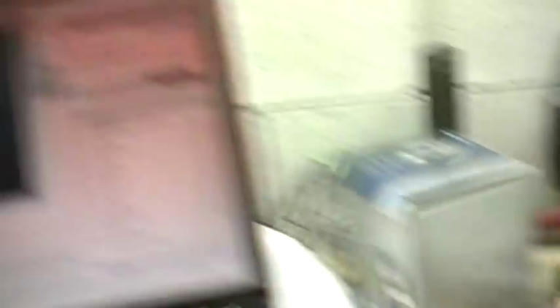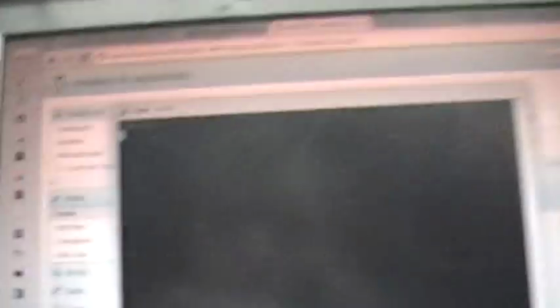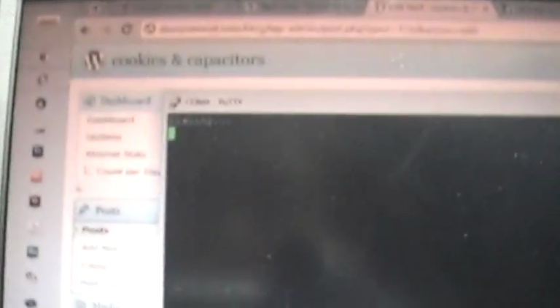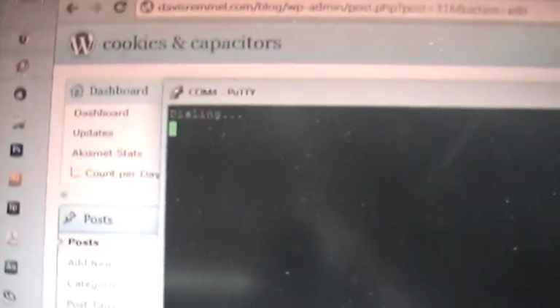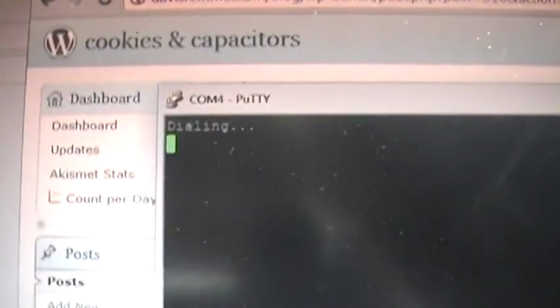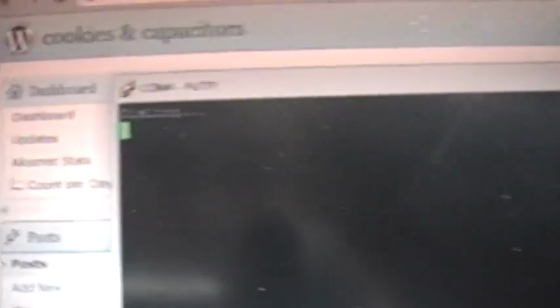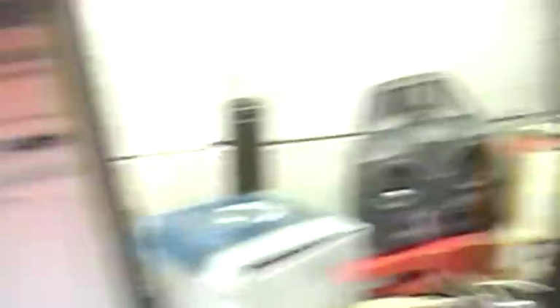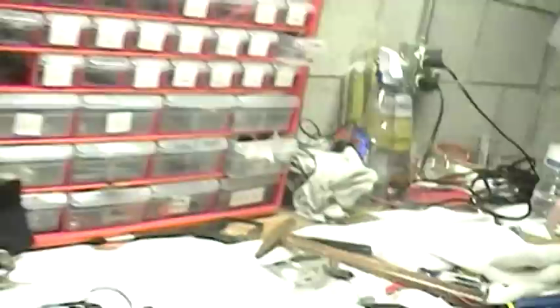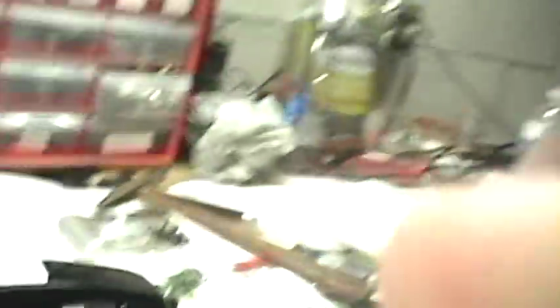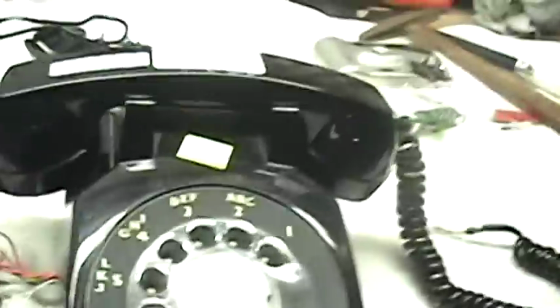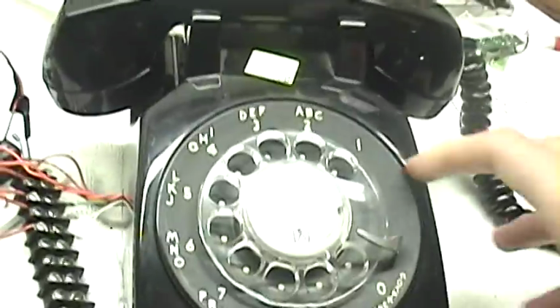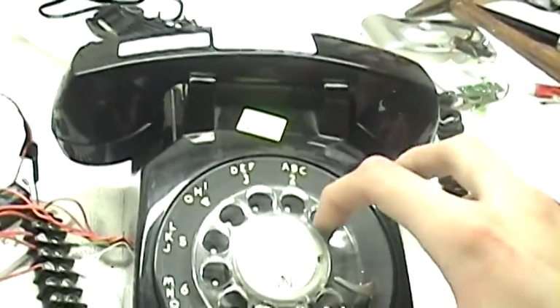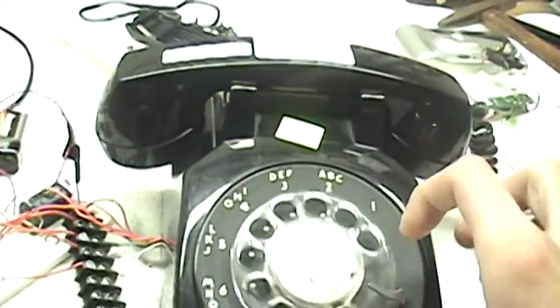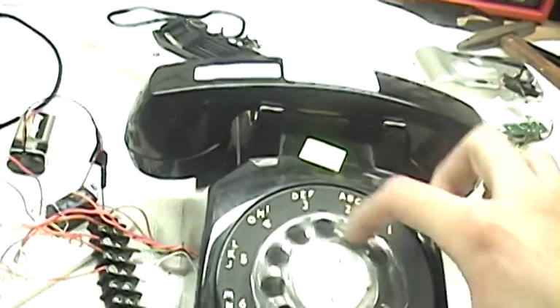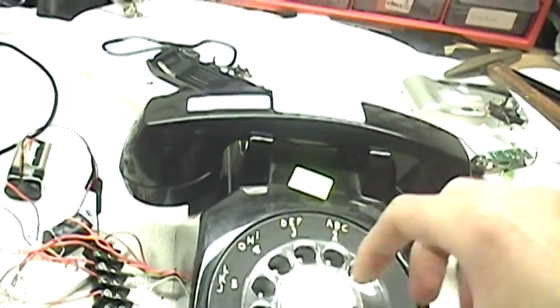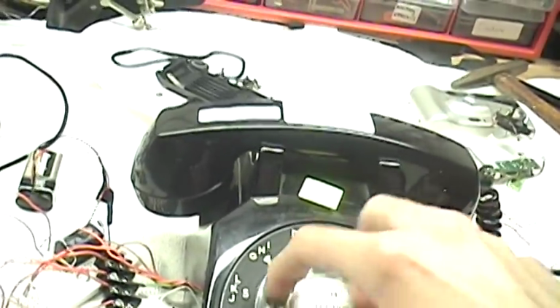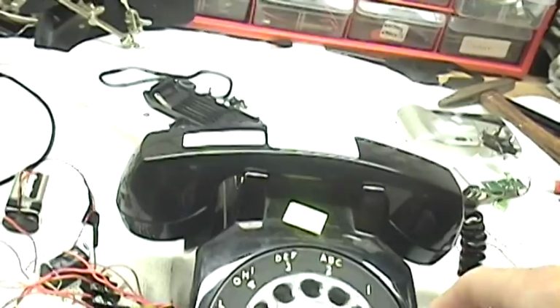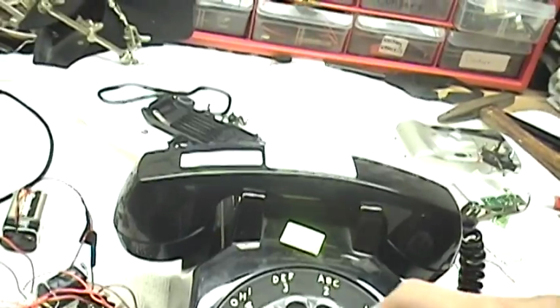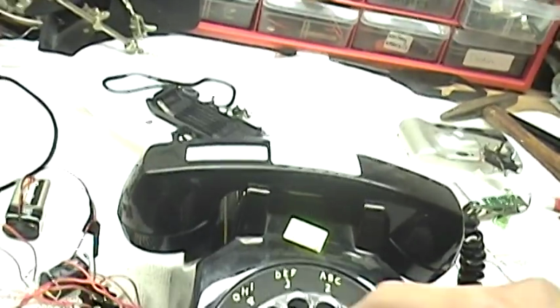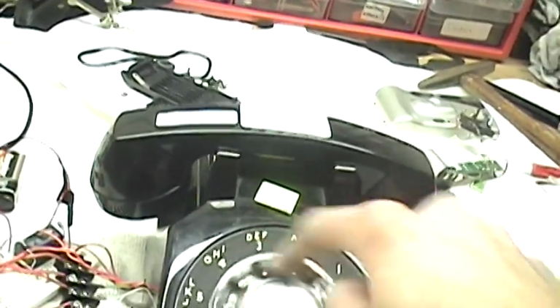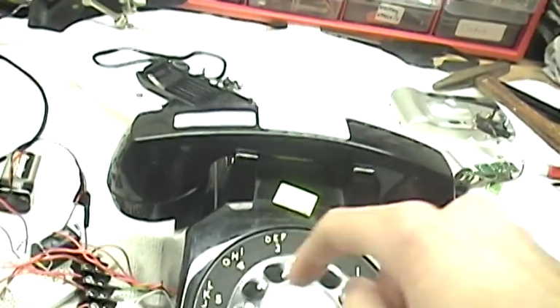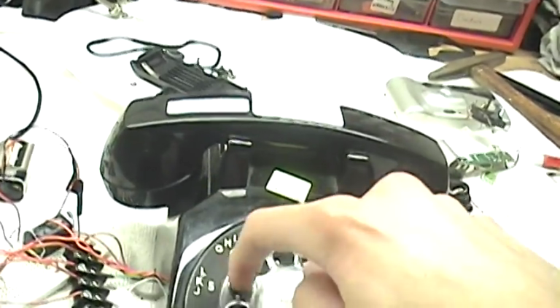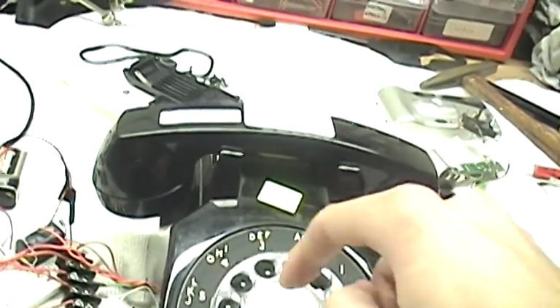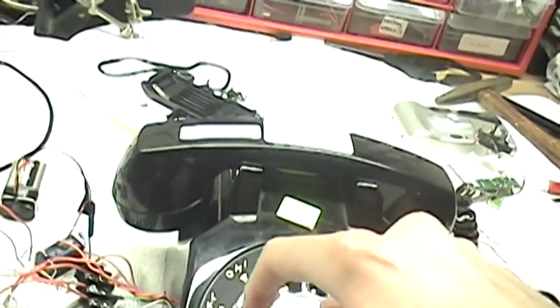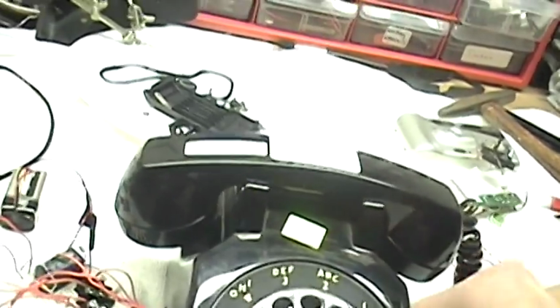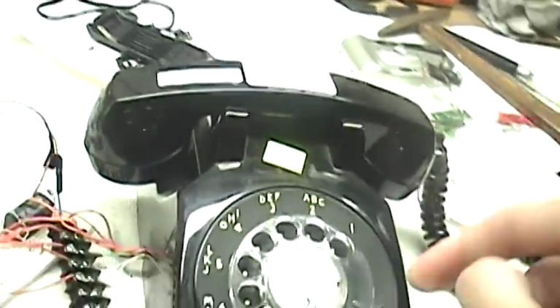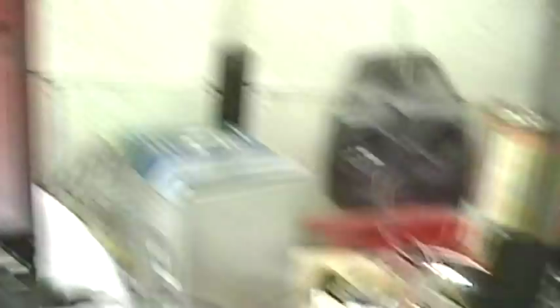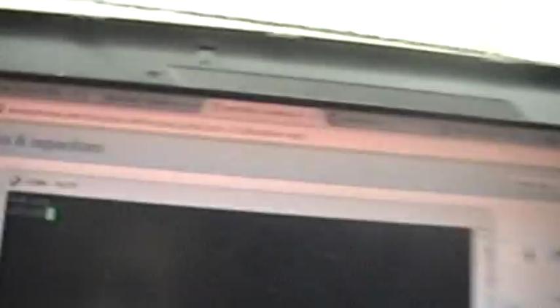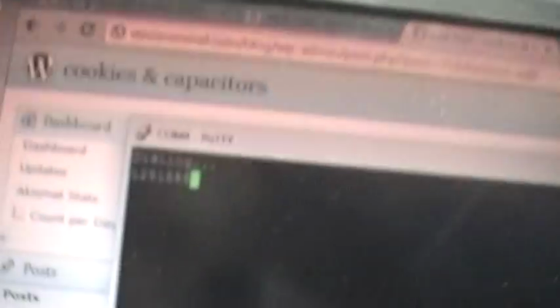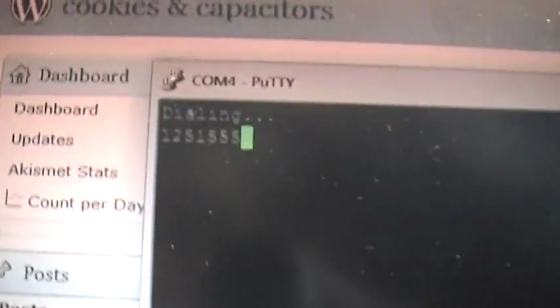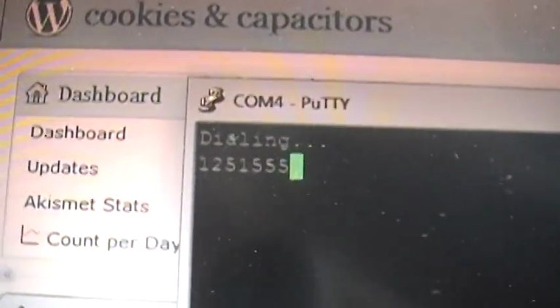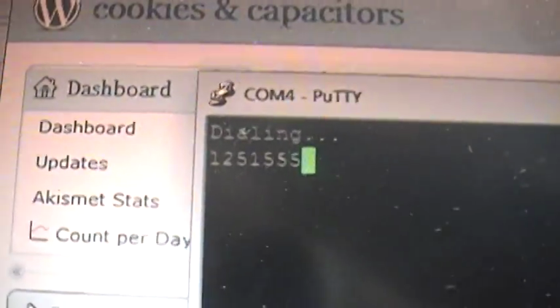There. Now it says dialing. We'll just put in a 10 digit phone number. You can see it's also registering these numbers on the screen.